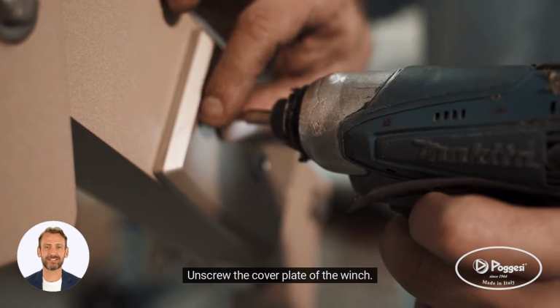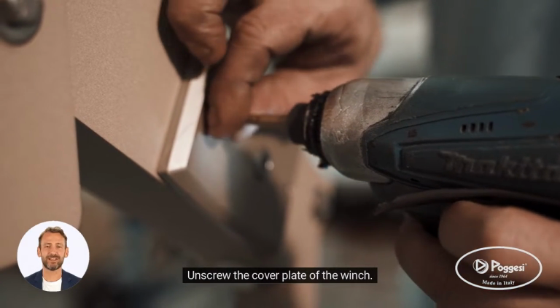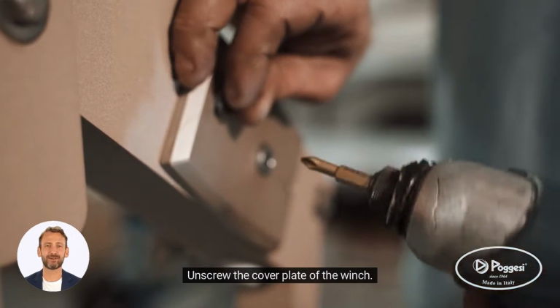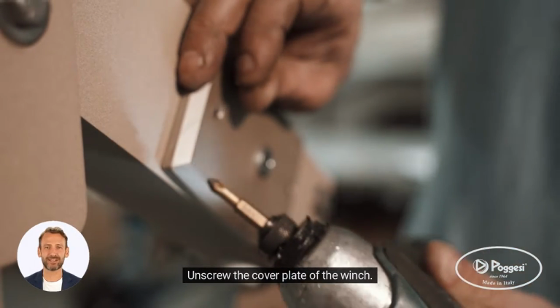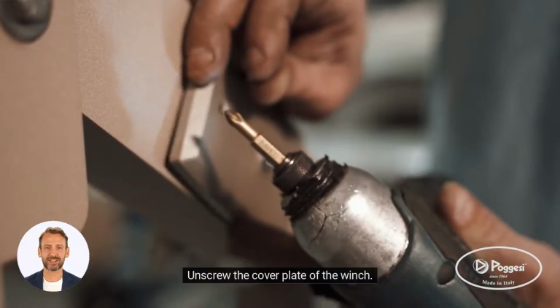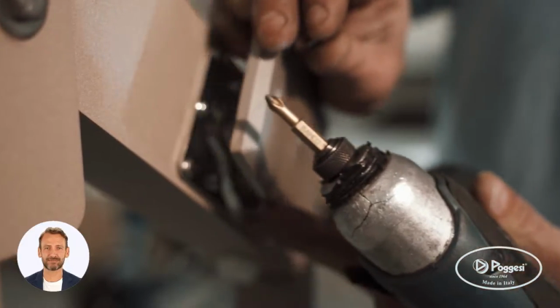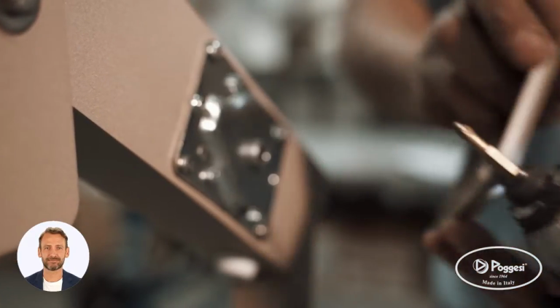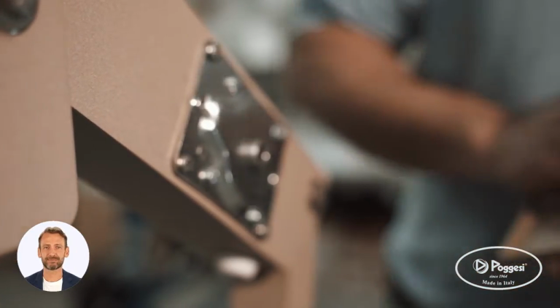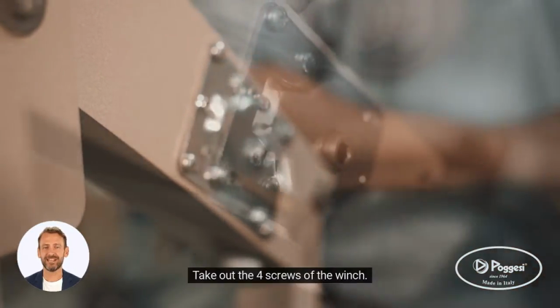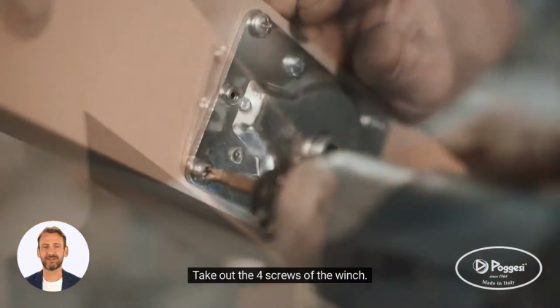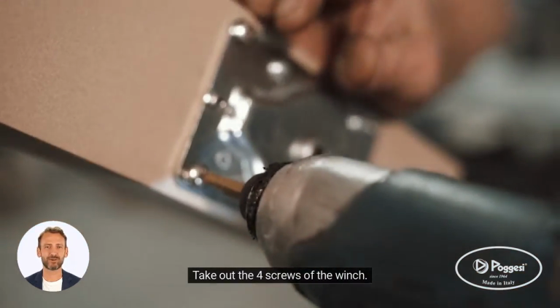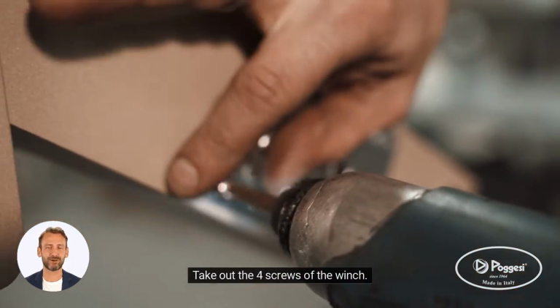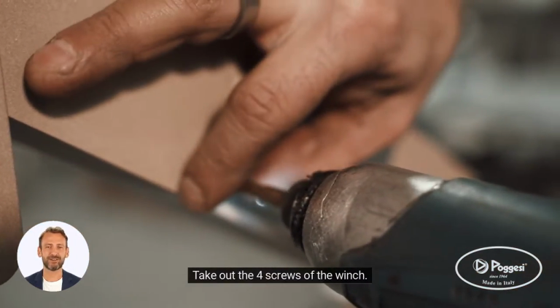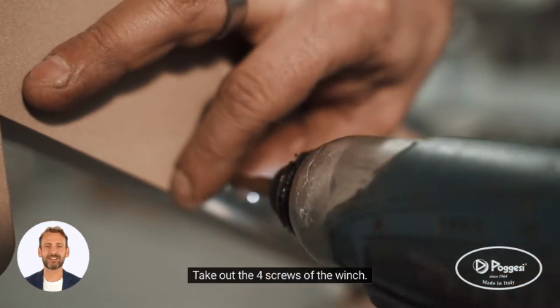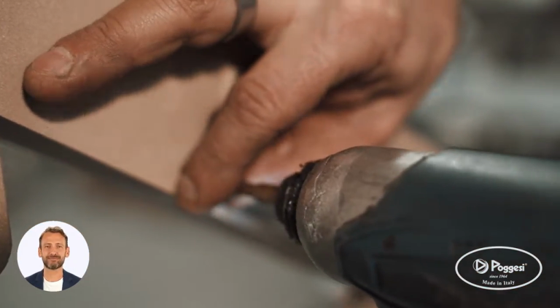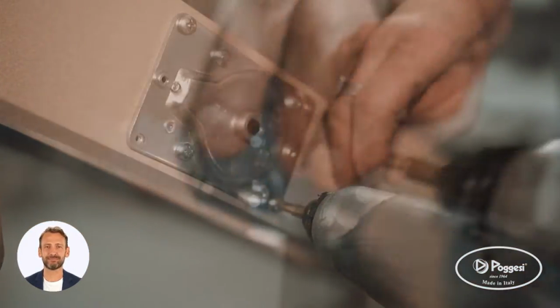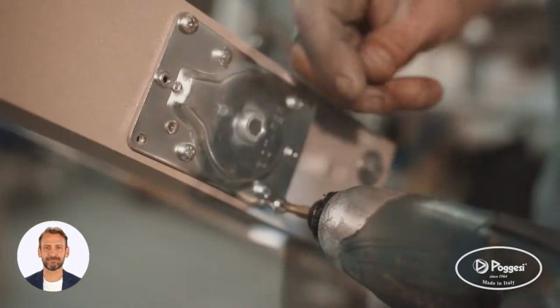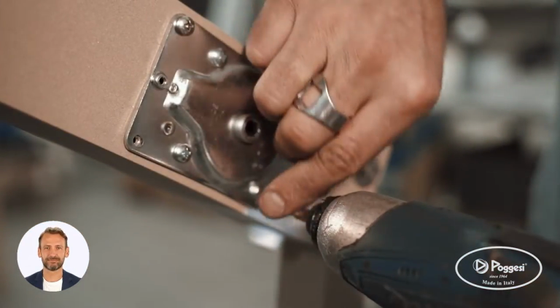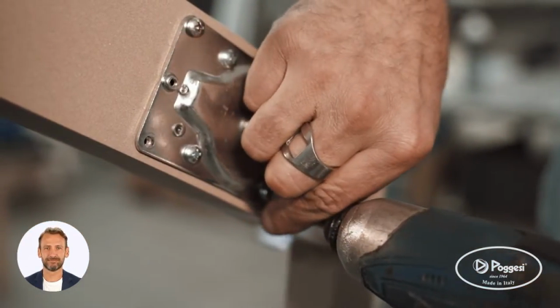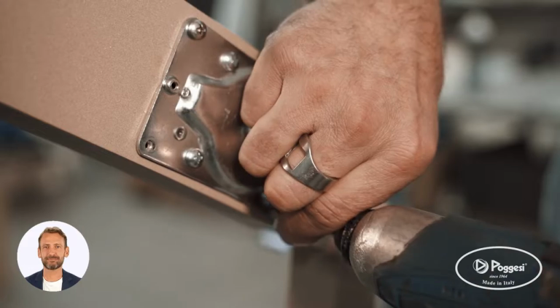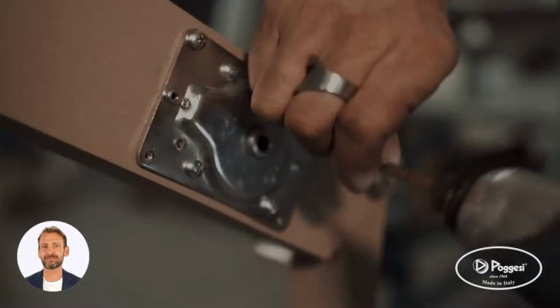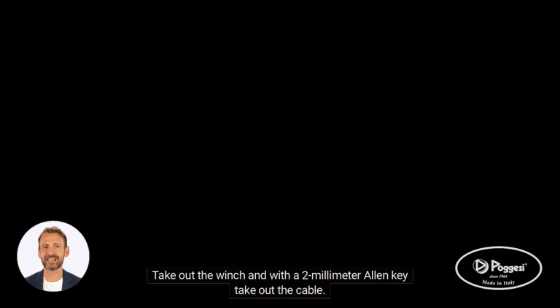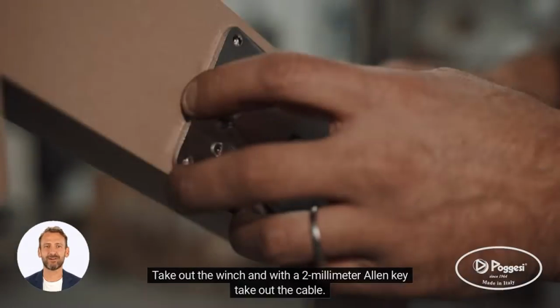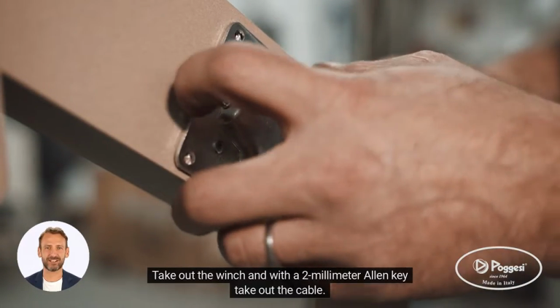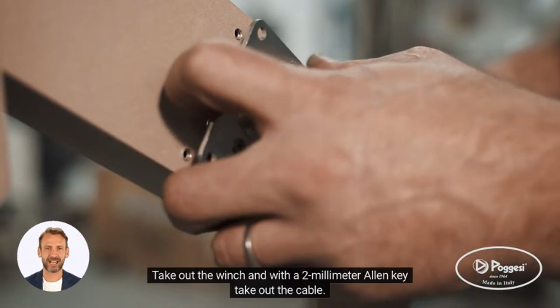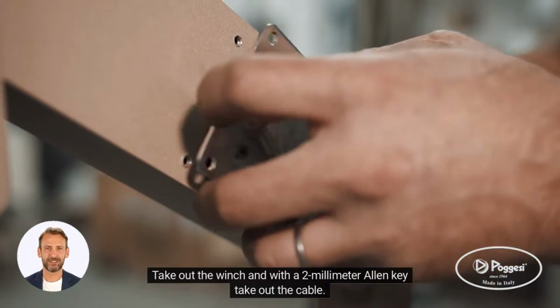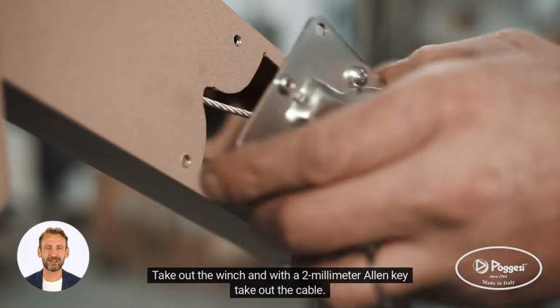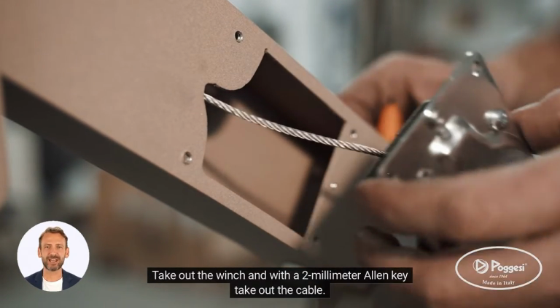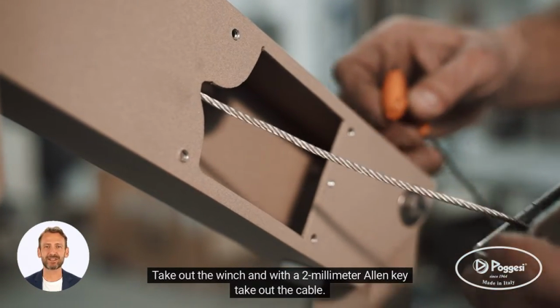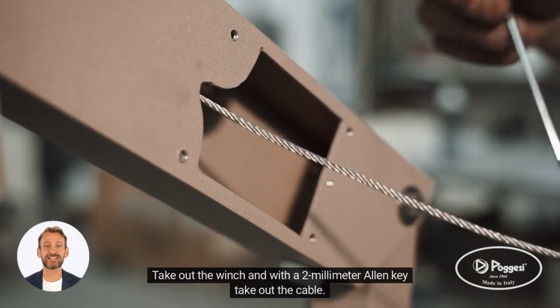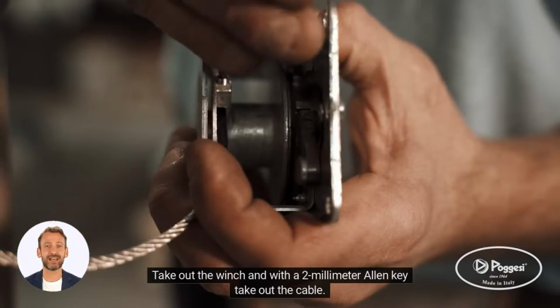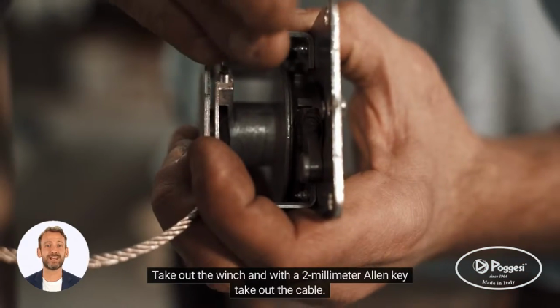Unscrew the cover plate of the winch. Take out the four screws of the winch. Take out the winch and with a 2mm Allen key take out the cable.